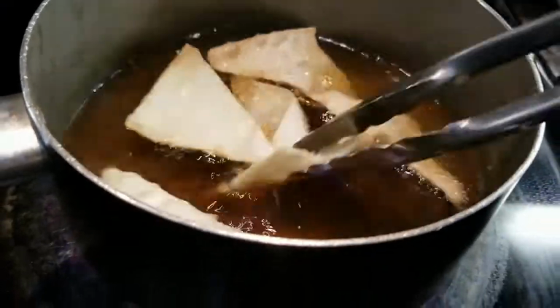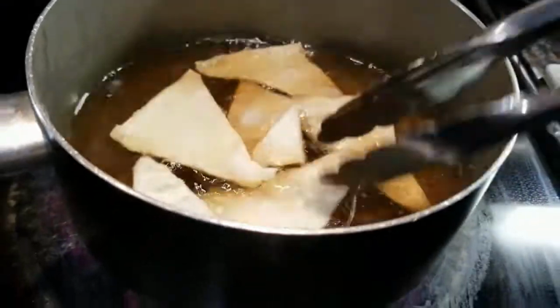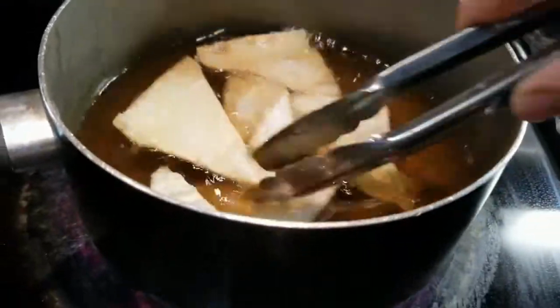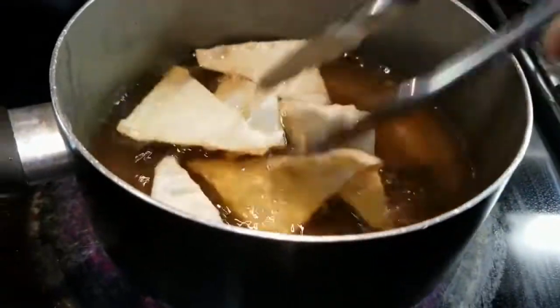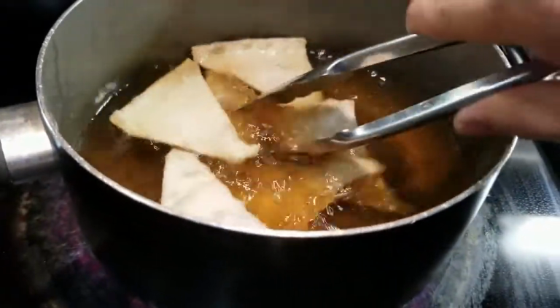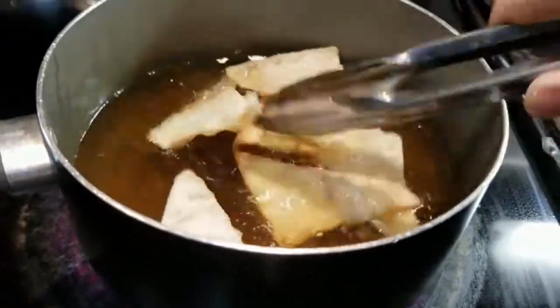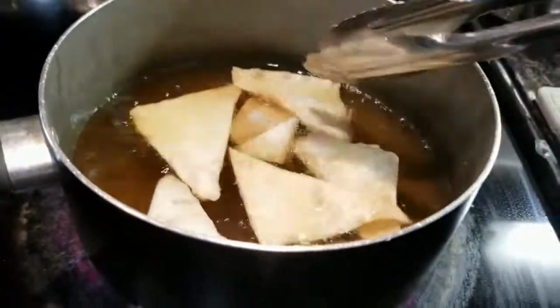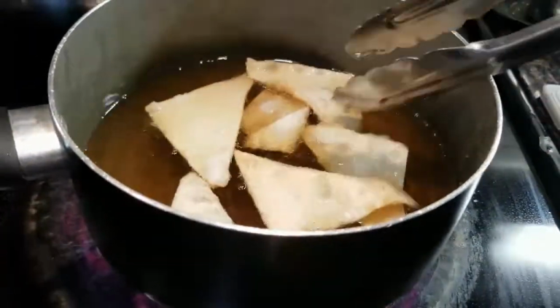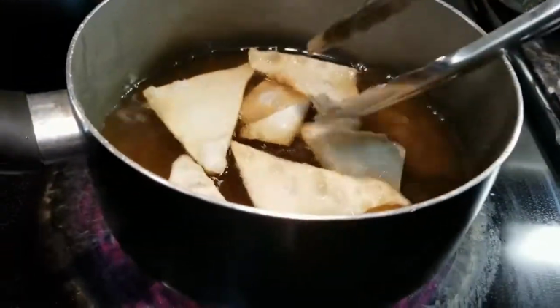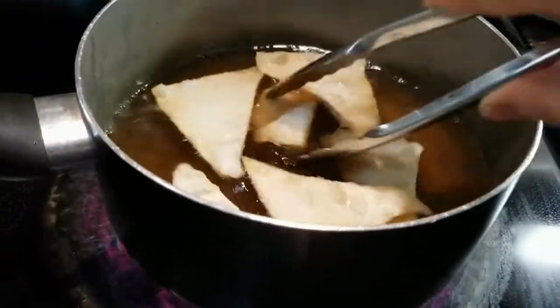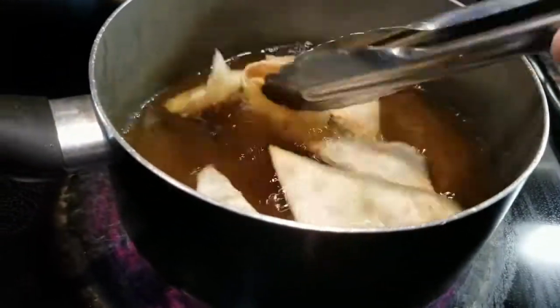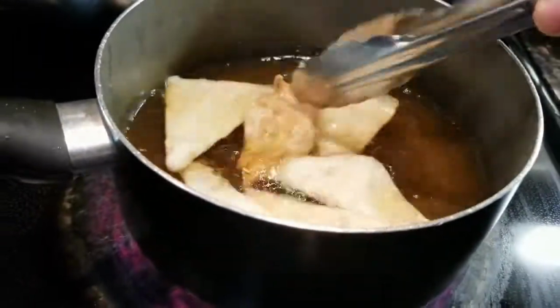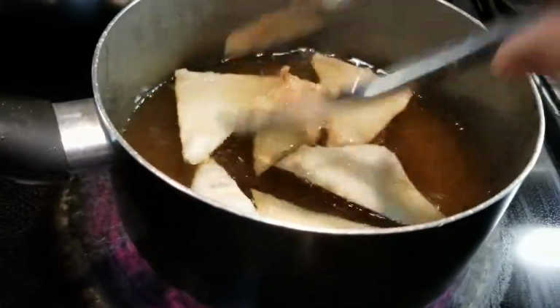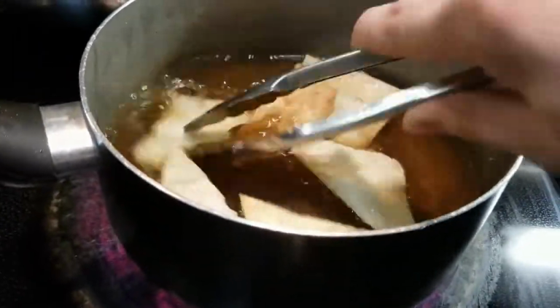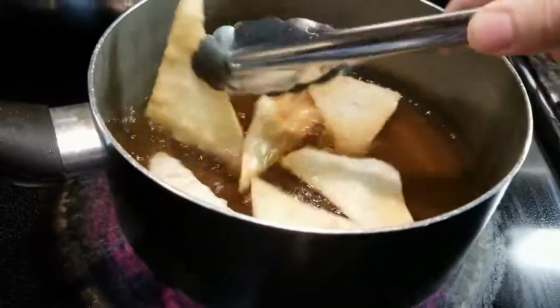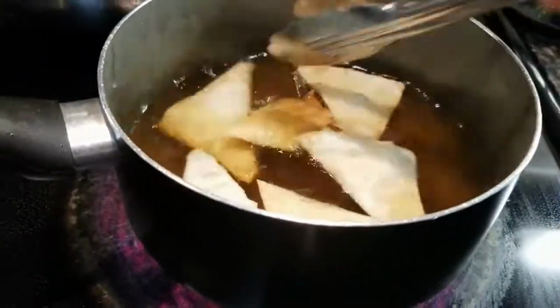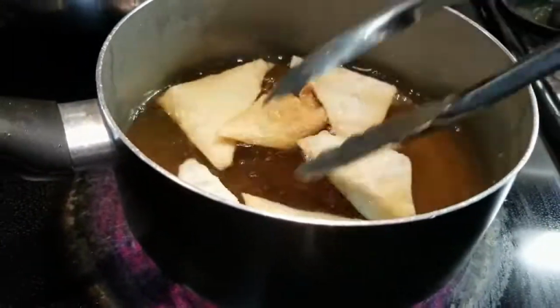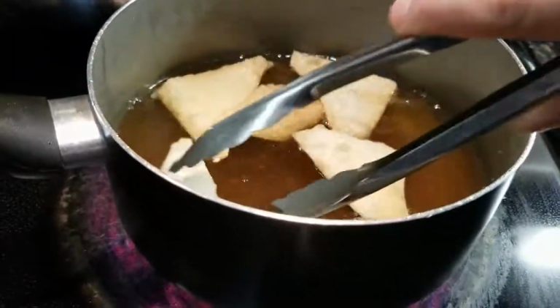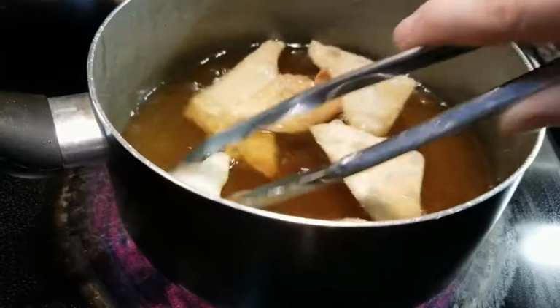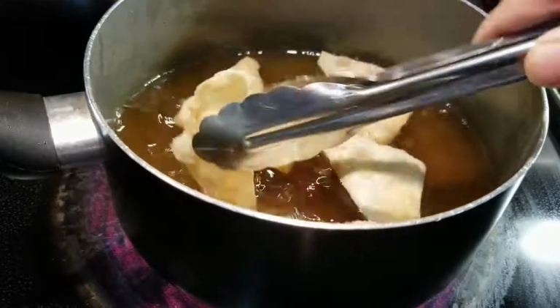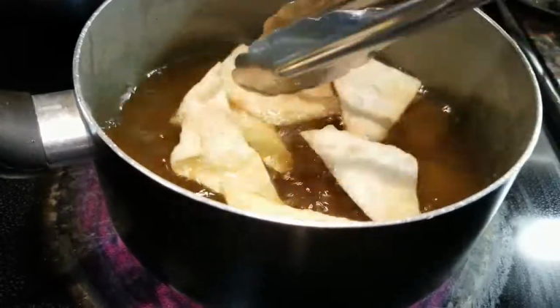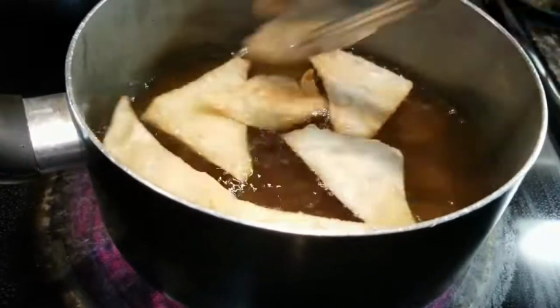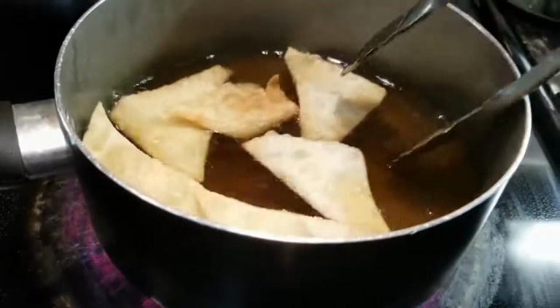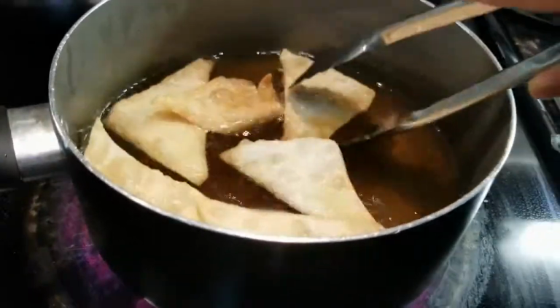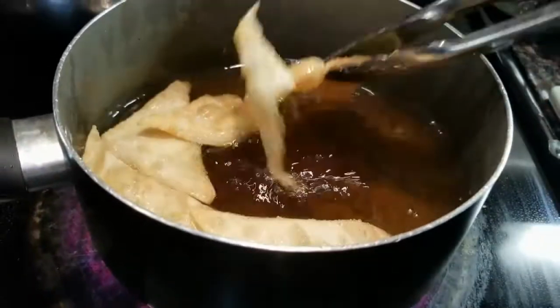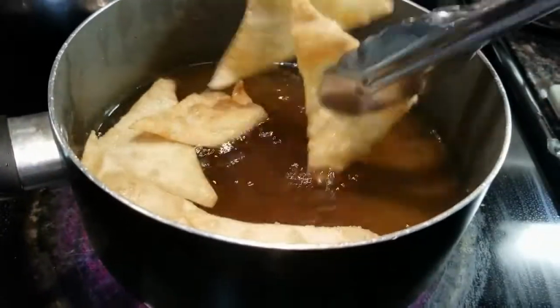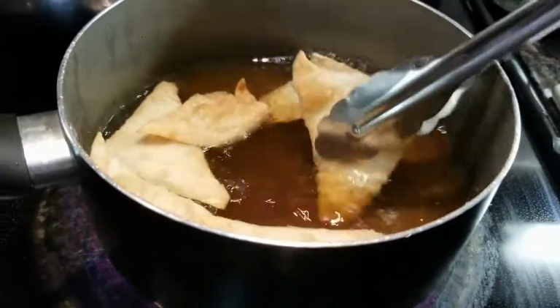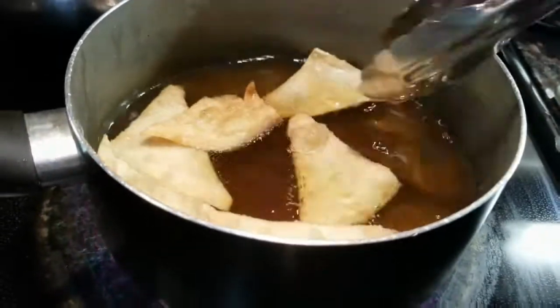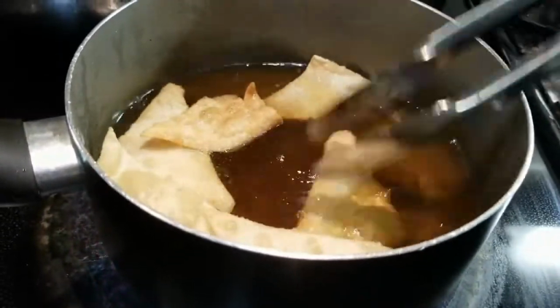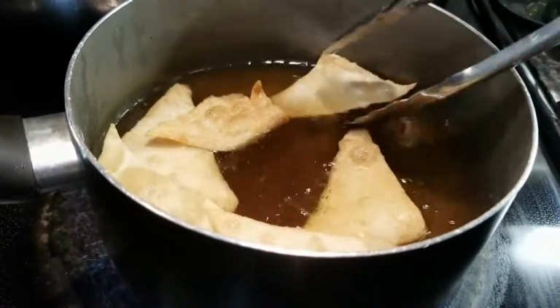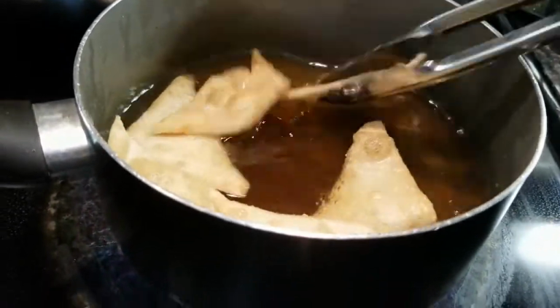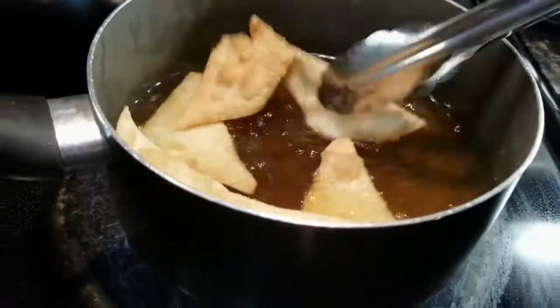When you drop the wonton wrappers in, make sure to keep constantly flipping them or else they can get brown pretty fast.